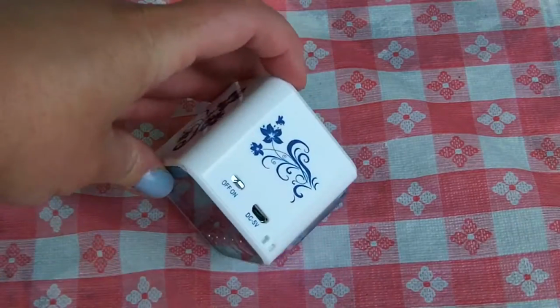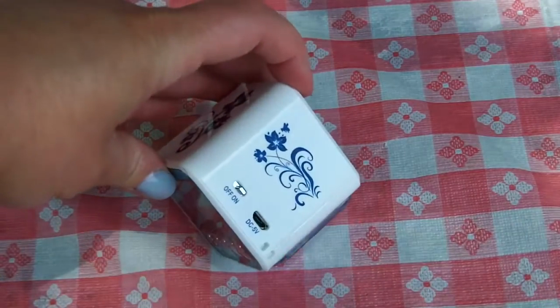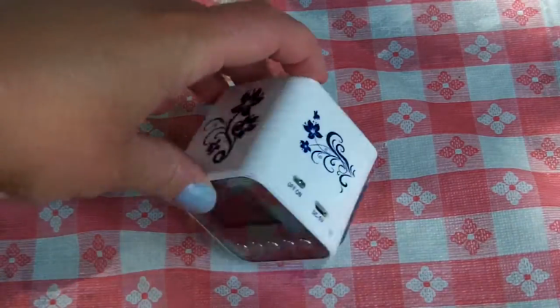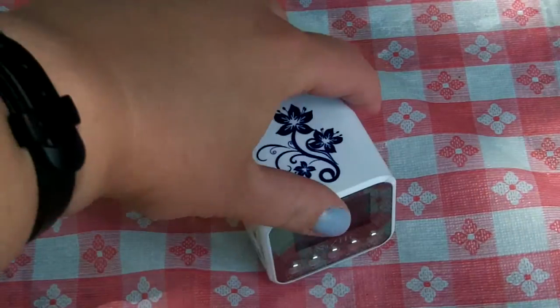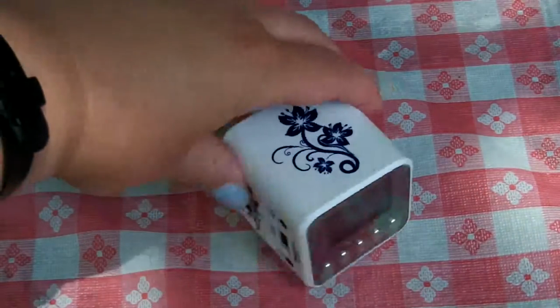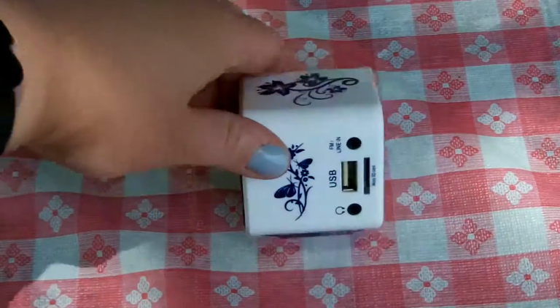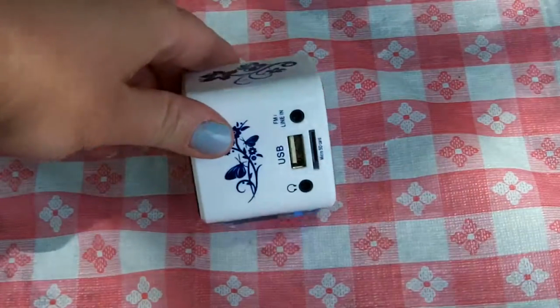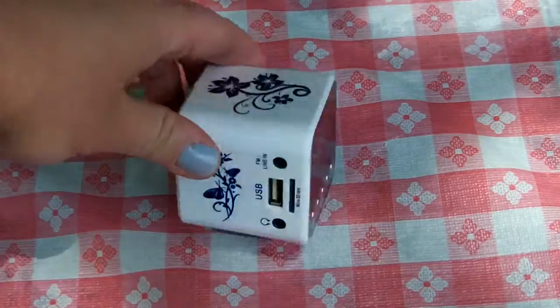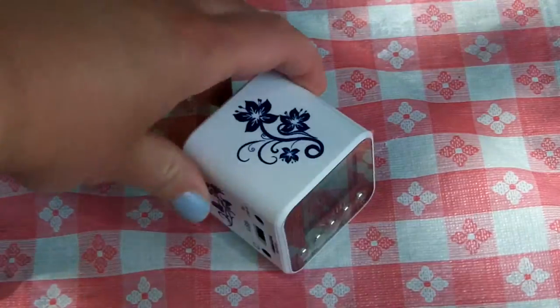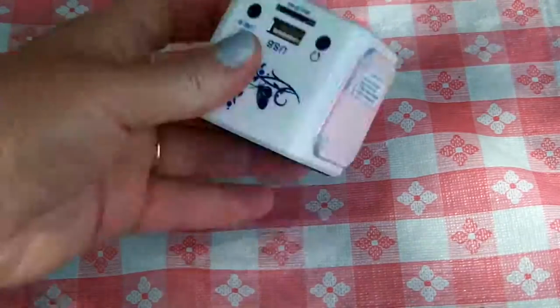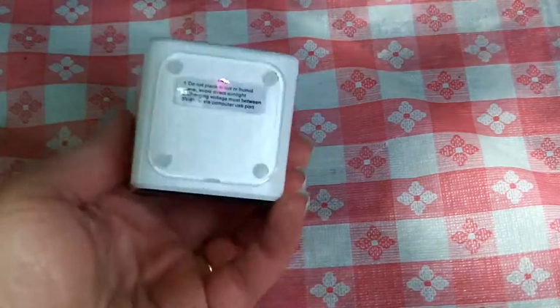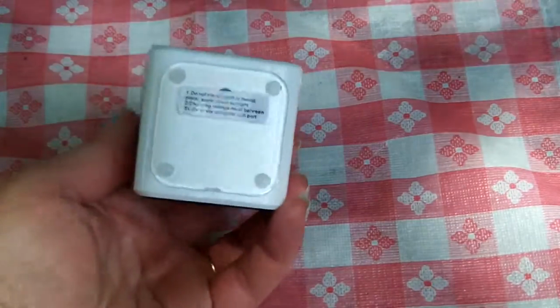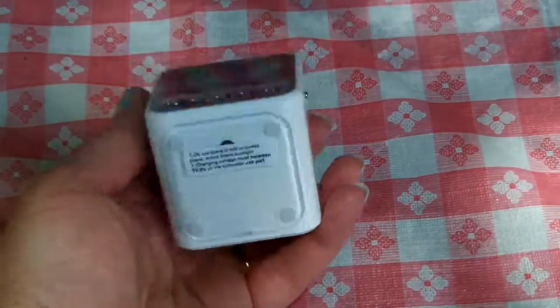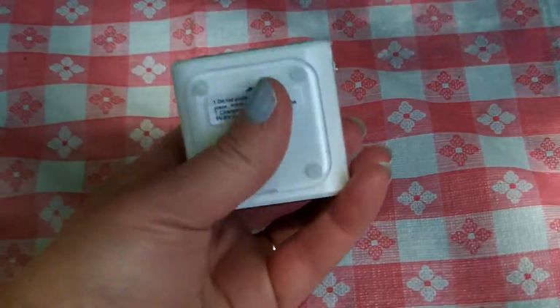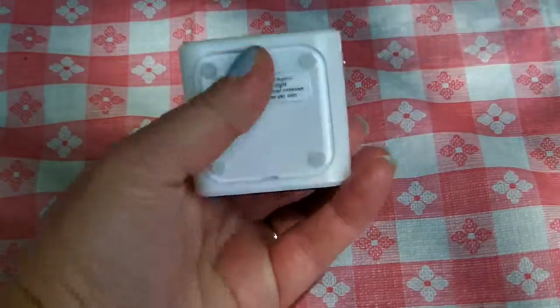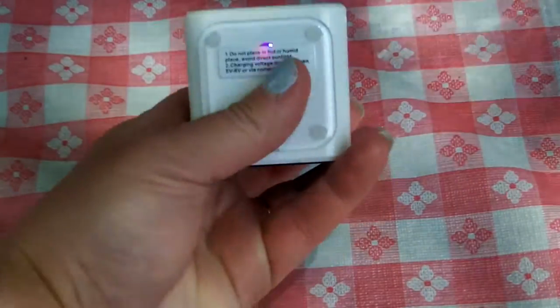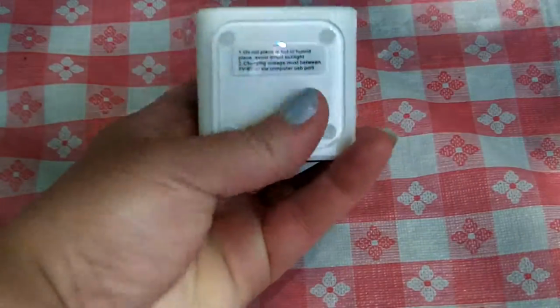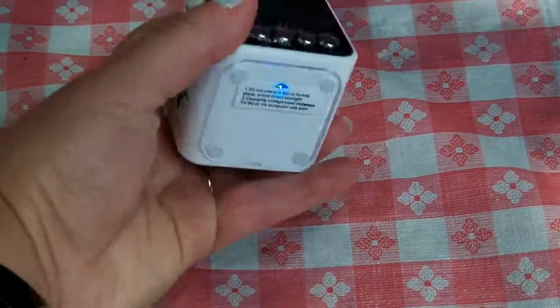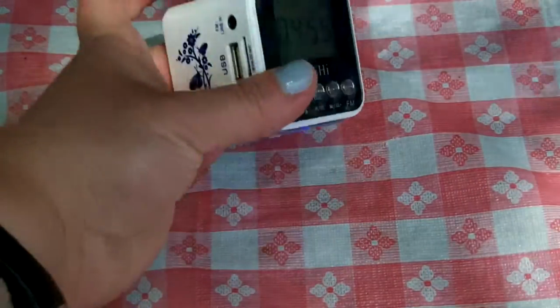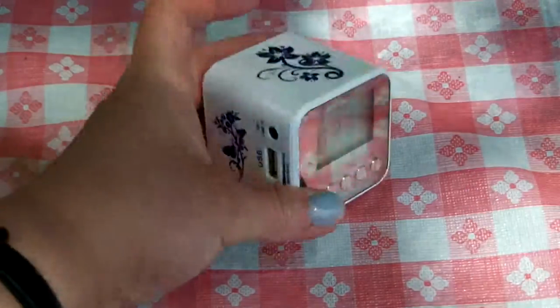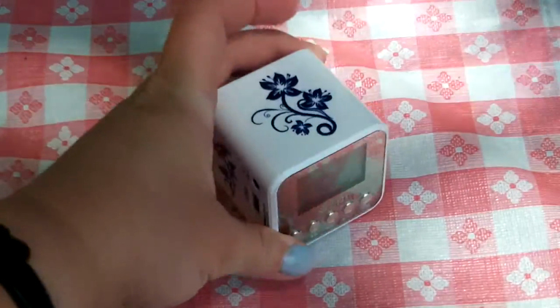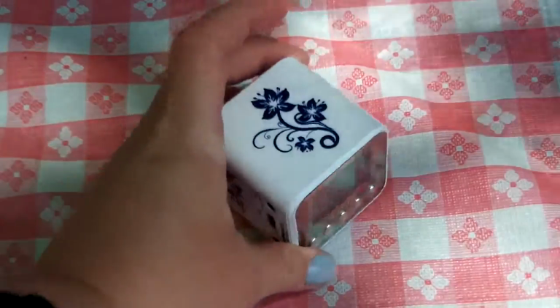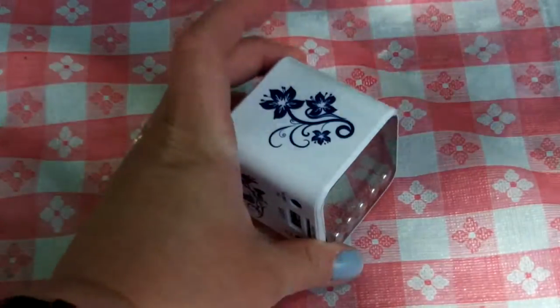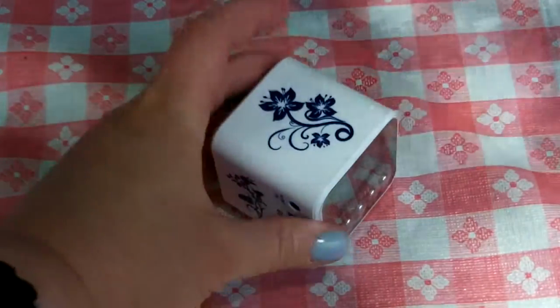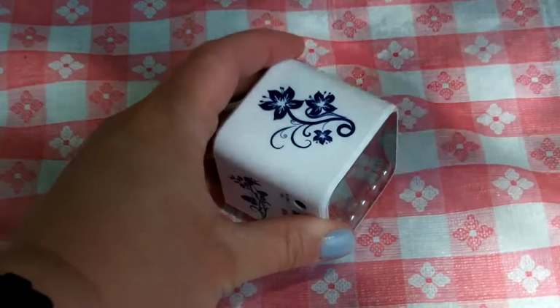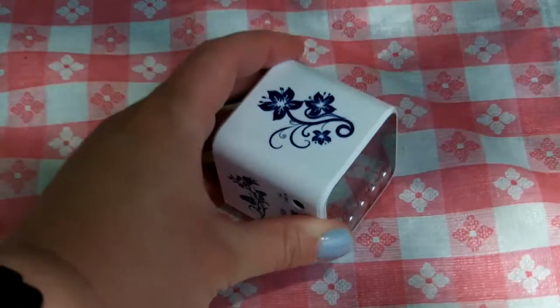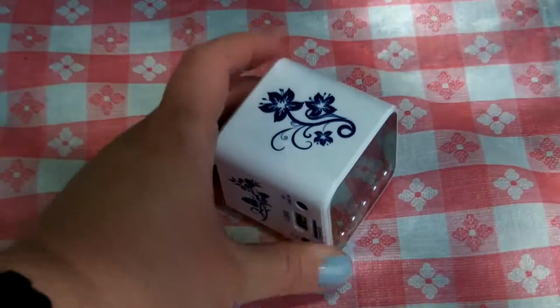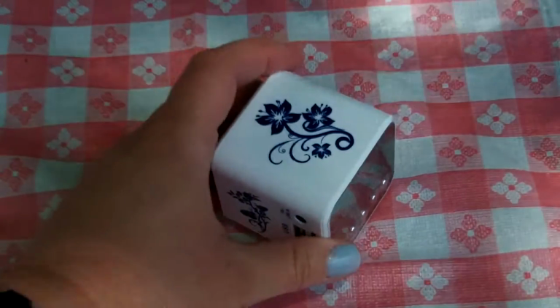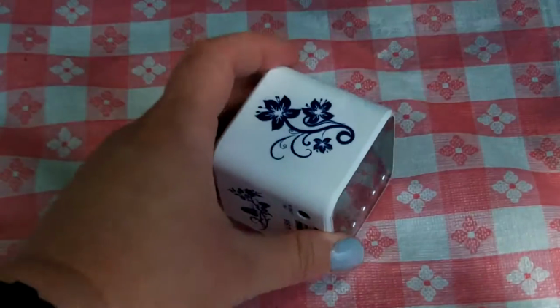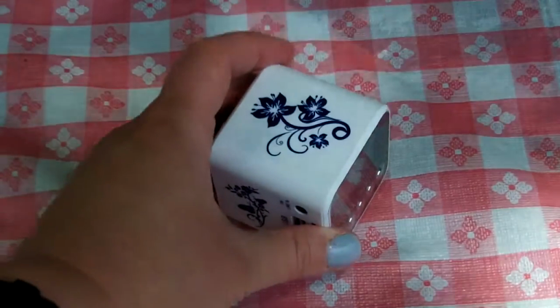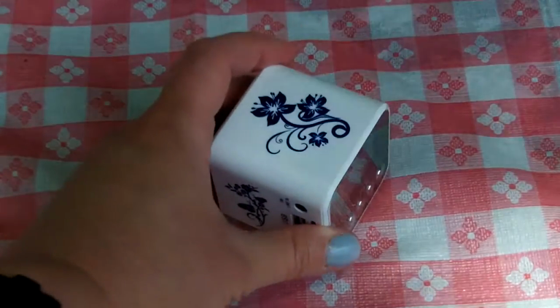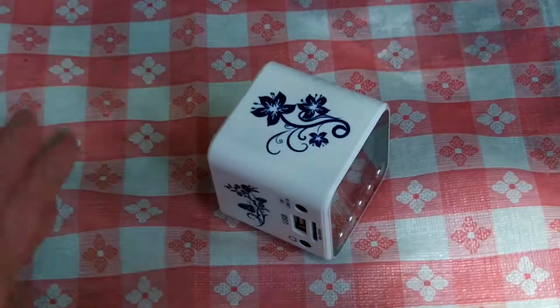I mean, look at the little designs on it. Wouldn't you want this in your house? I mean, I know I would. The bottom of it is kind of like a non-slip, but it doesn't grip anything real tight — but it doesn't move either.